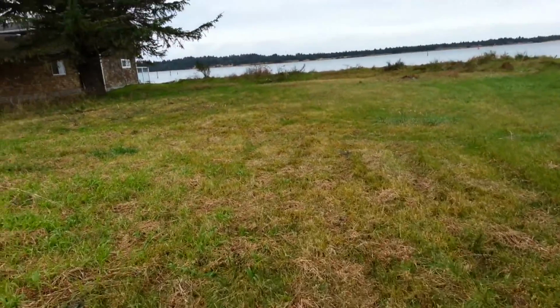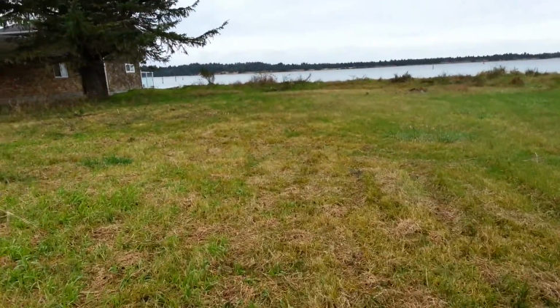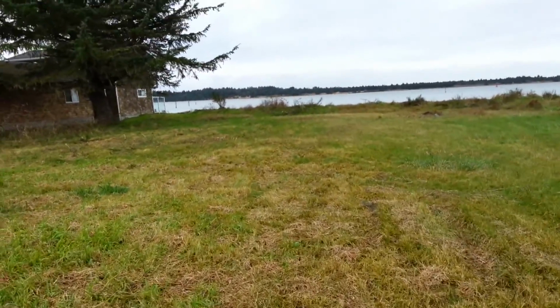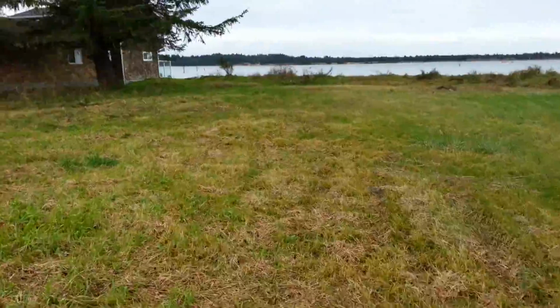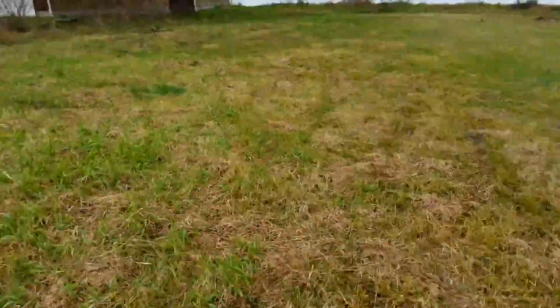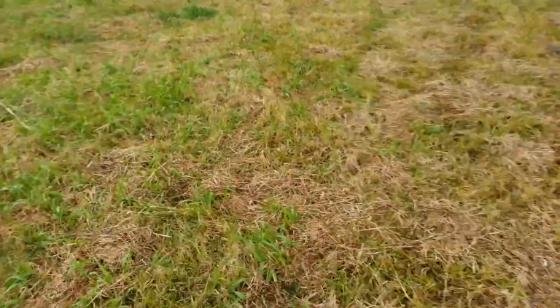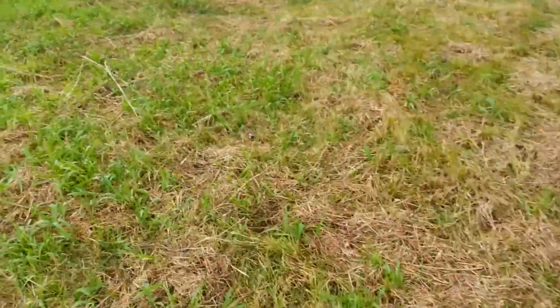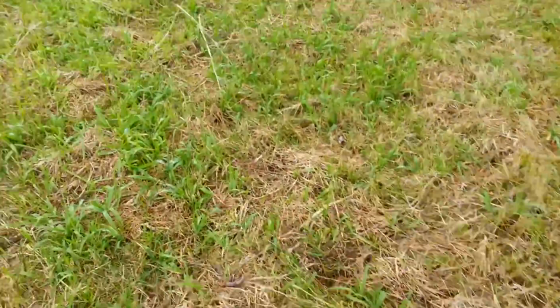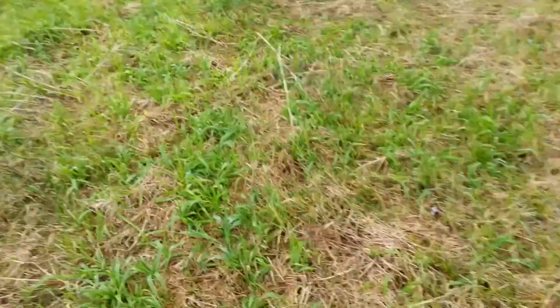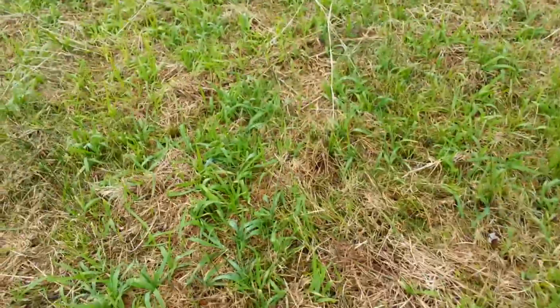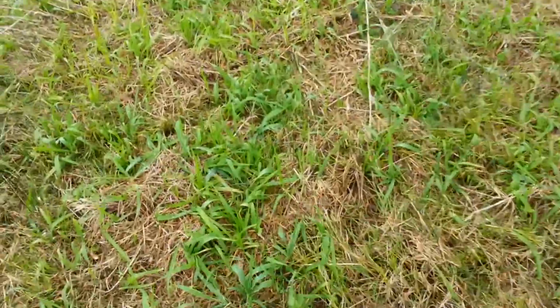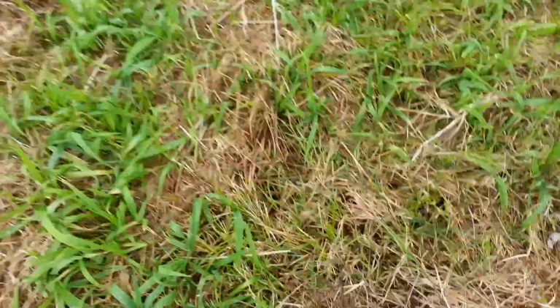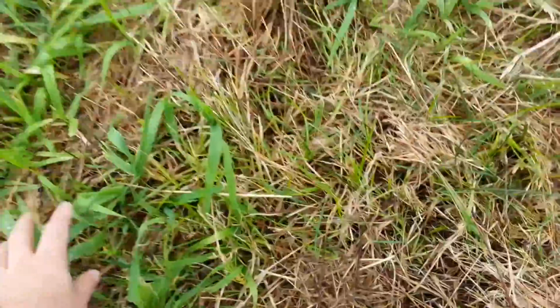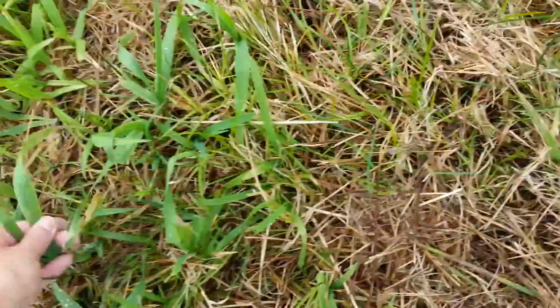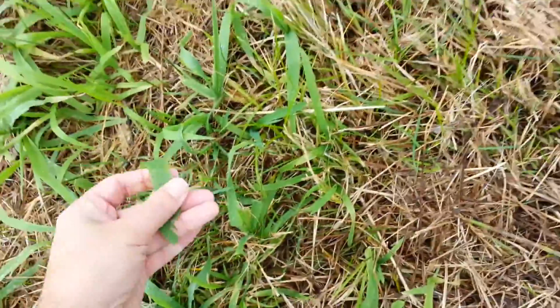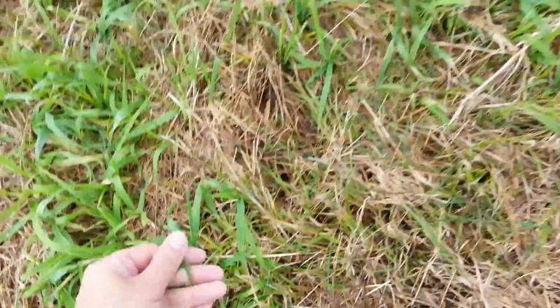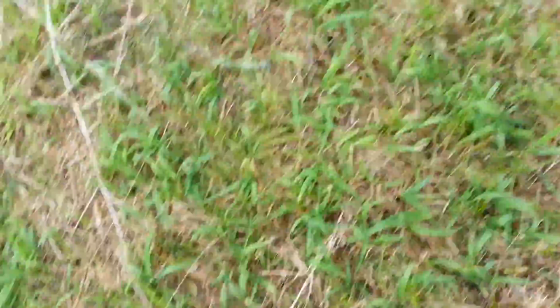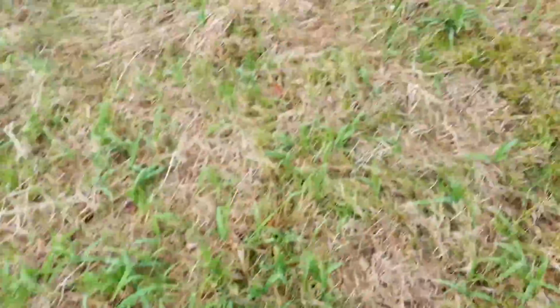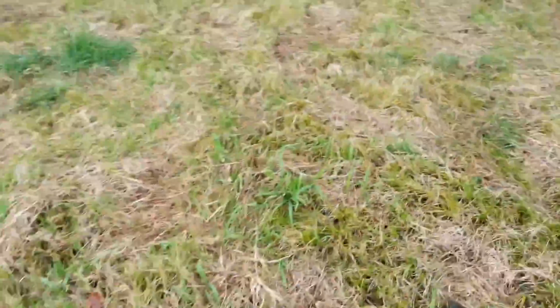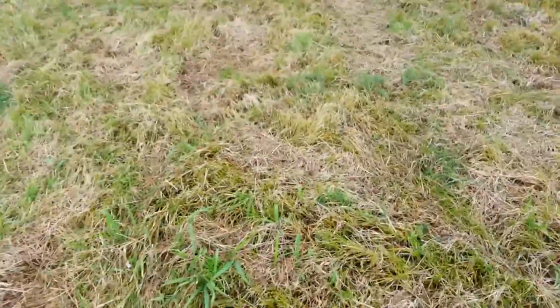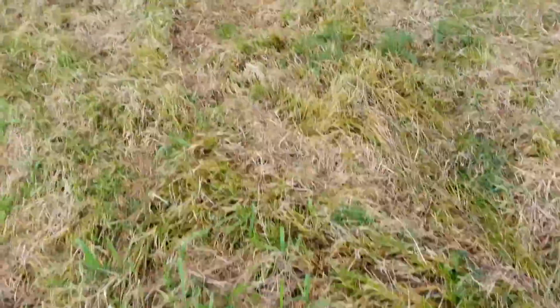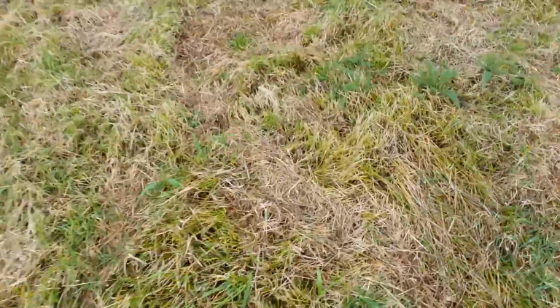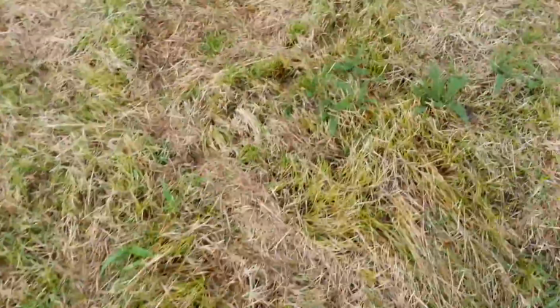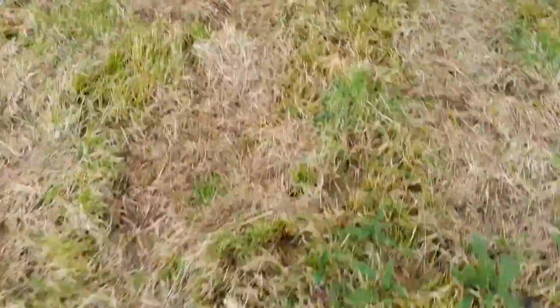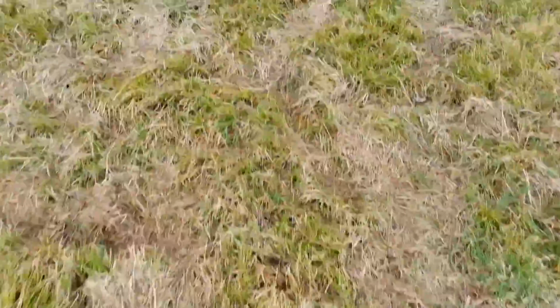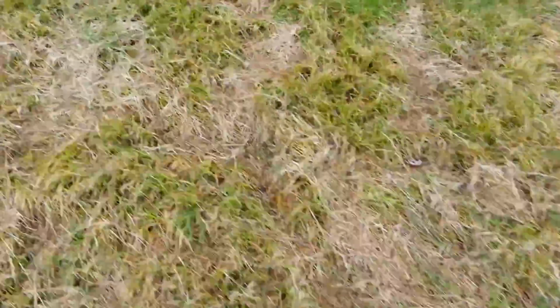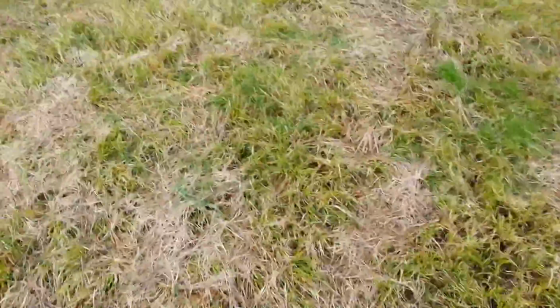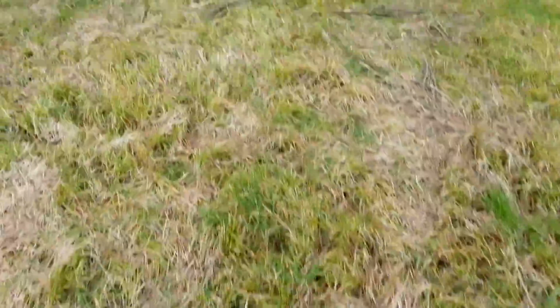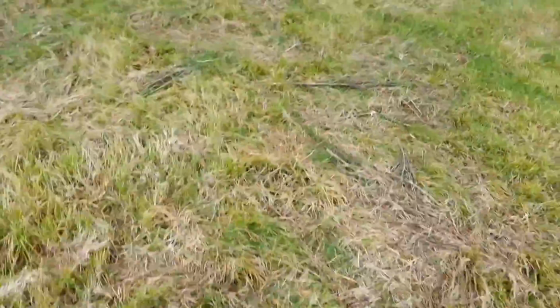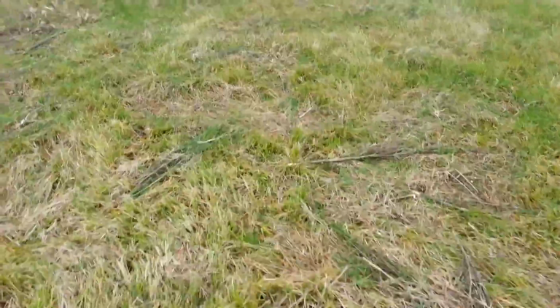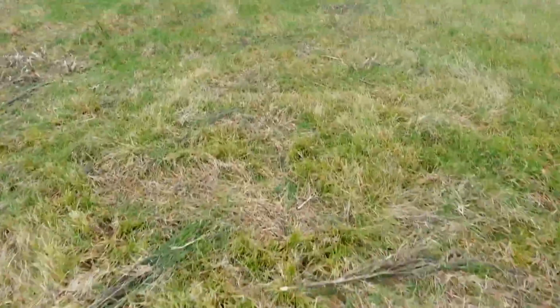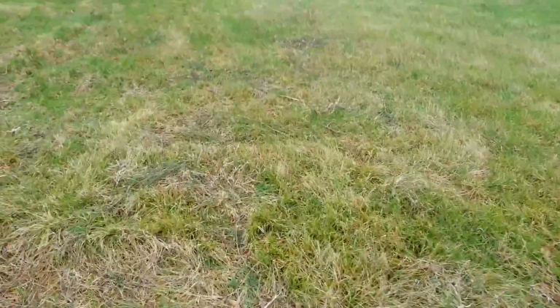Nice and flat, and you can see it's got some of this water grass that grows in little swampy-ish areas. But really, I'm out here in dress shoes and my feet aren't getting wet. This is not real soggy.